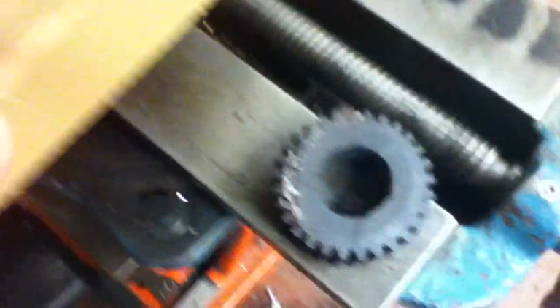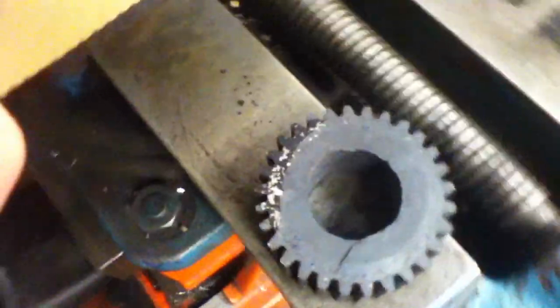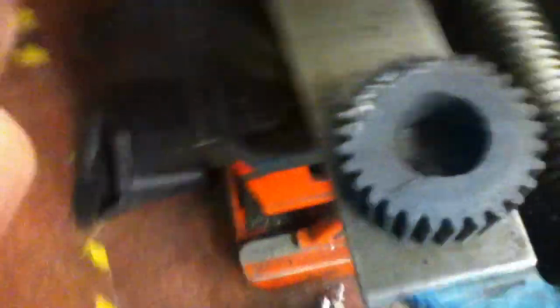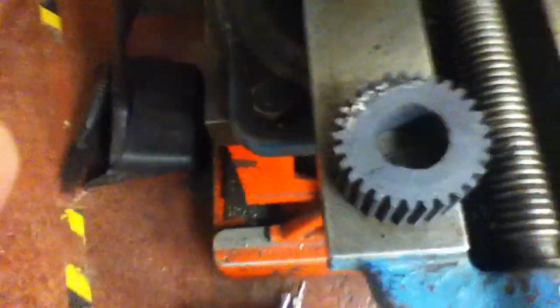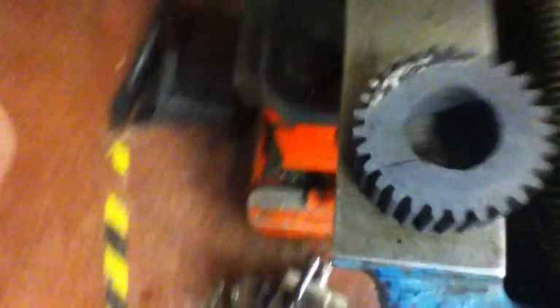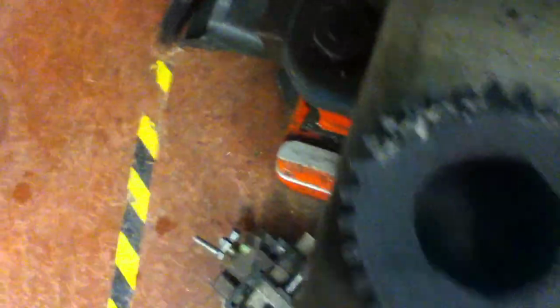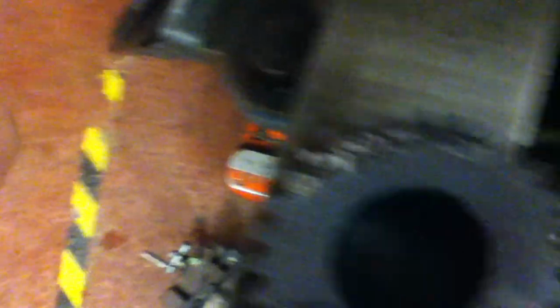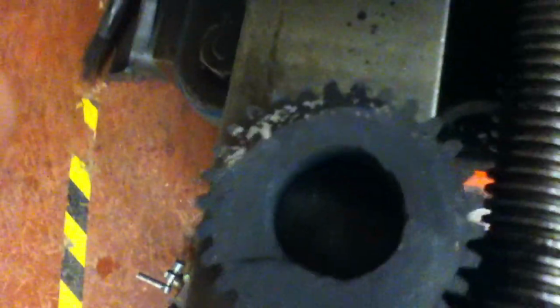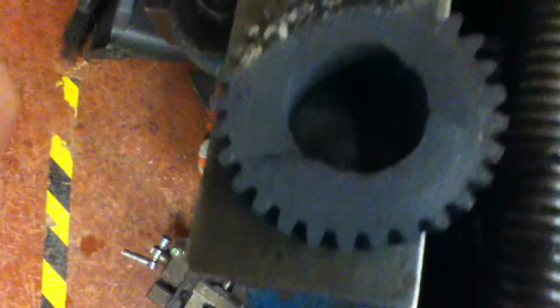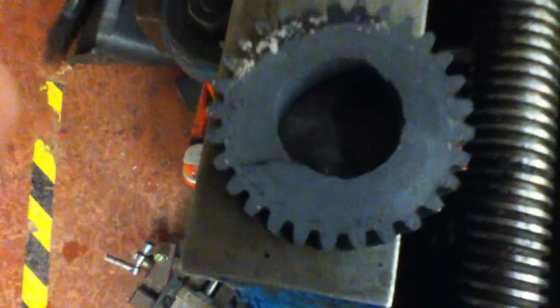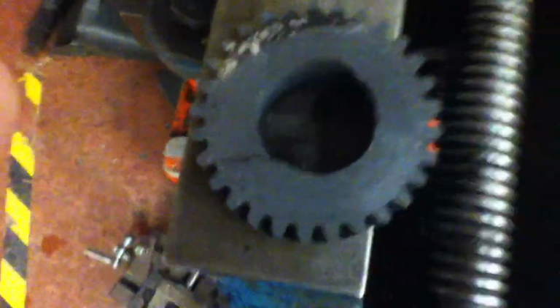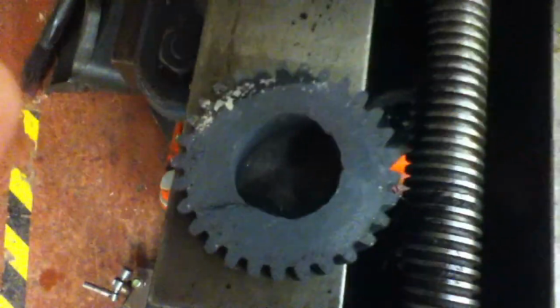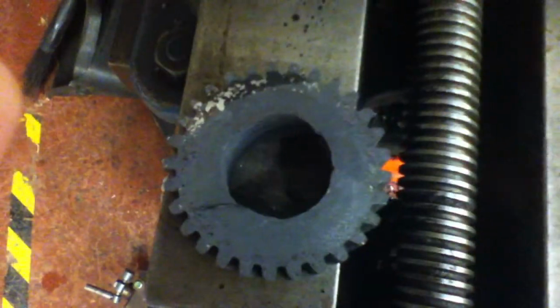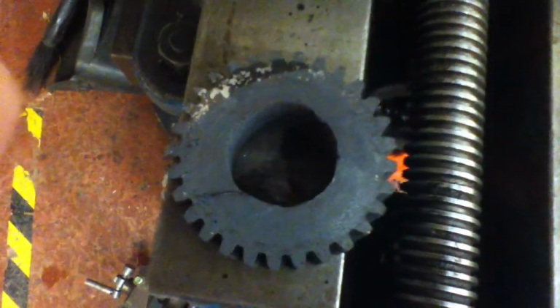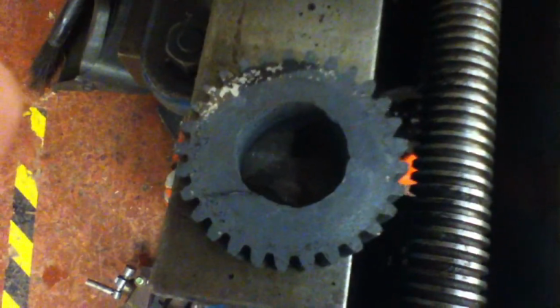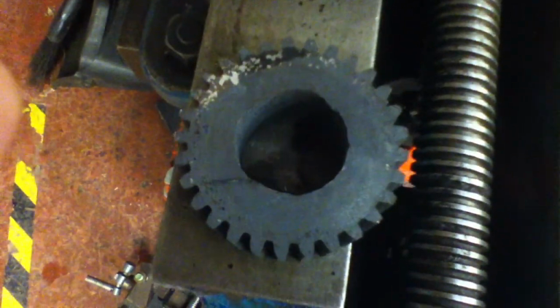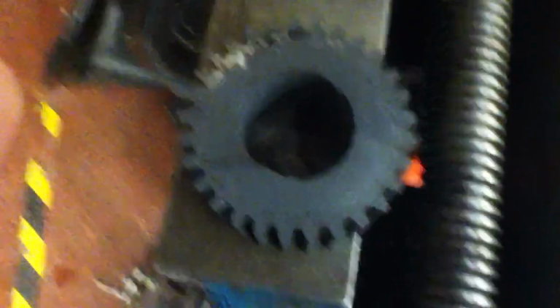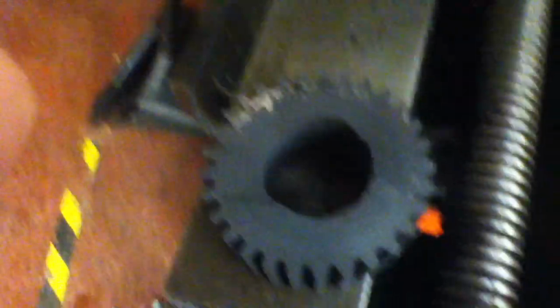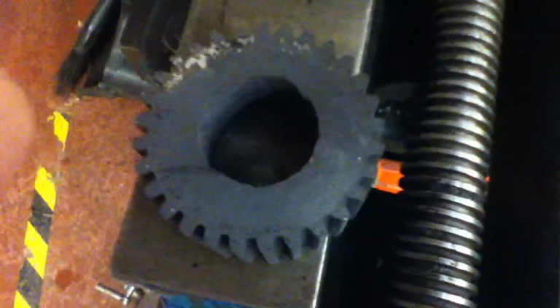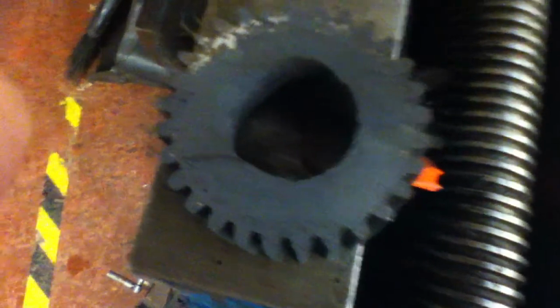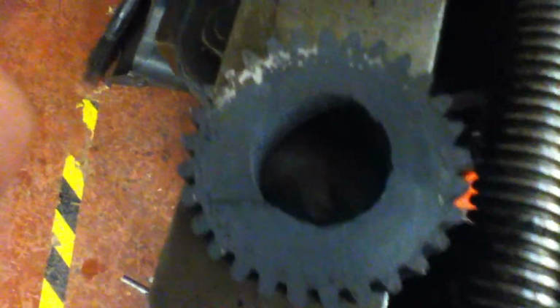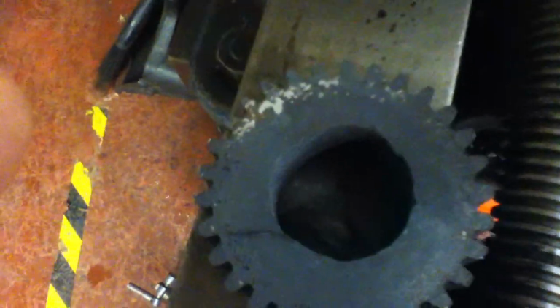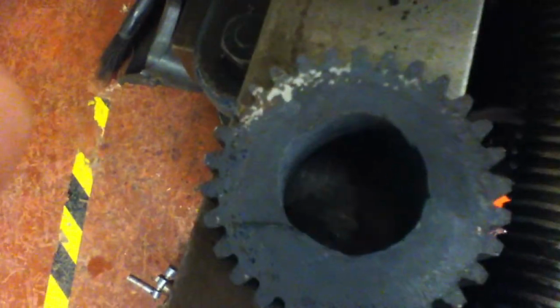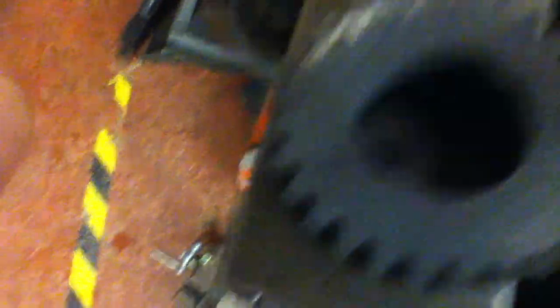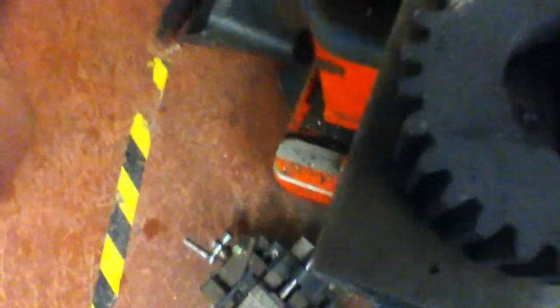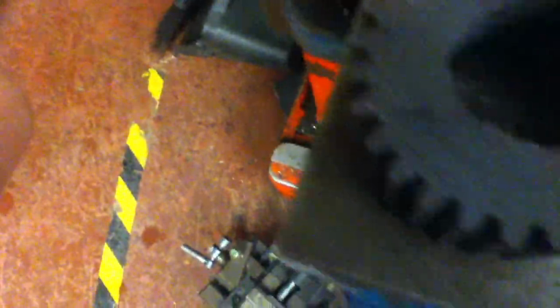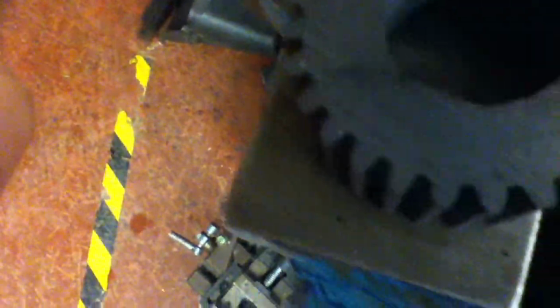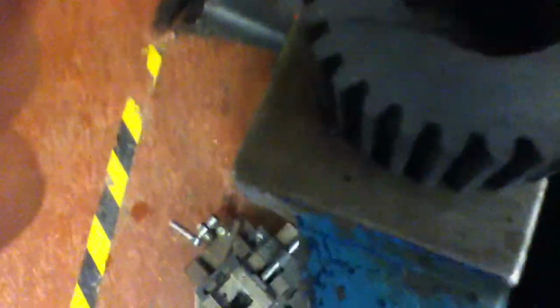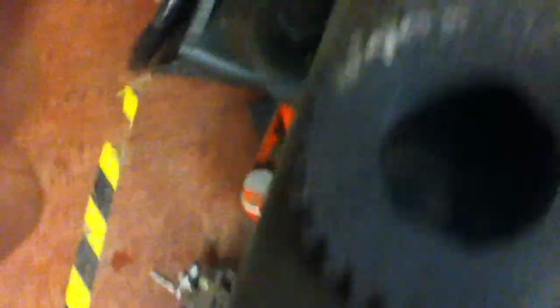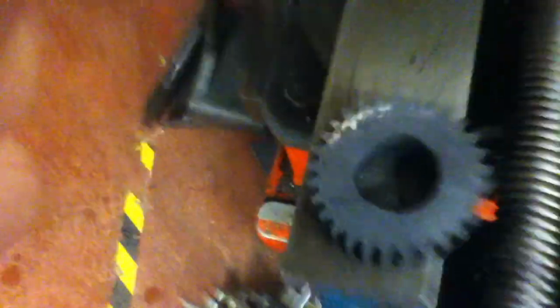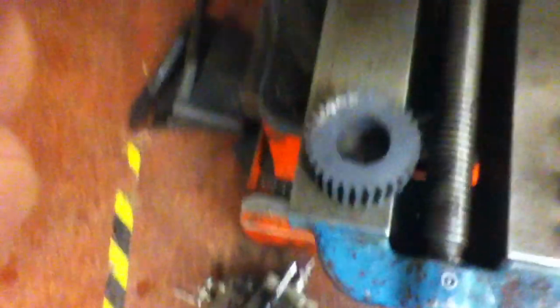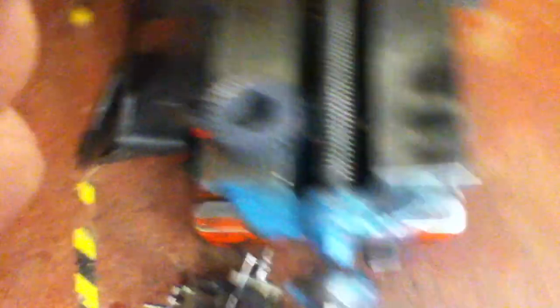I made these. It's a 29-tooth gear — it goes to a Case excavator. All I'm doing right now is just doing a little bit of basic heat treating.